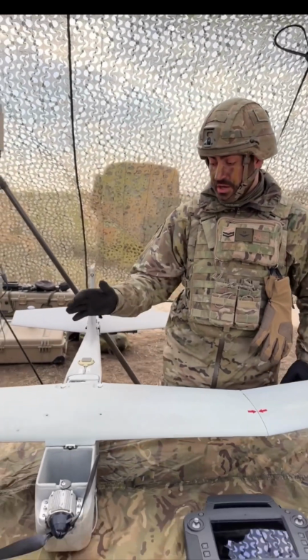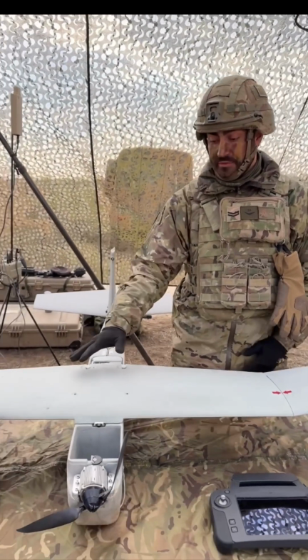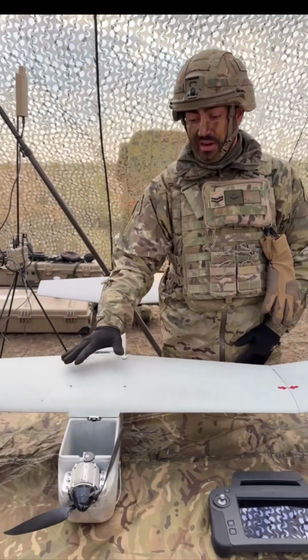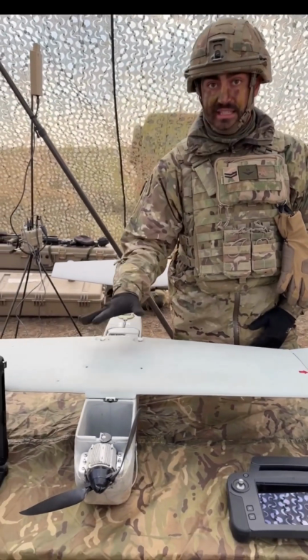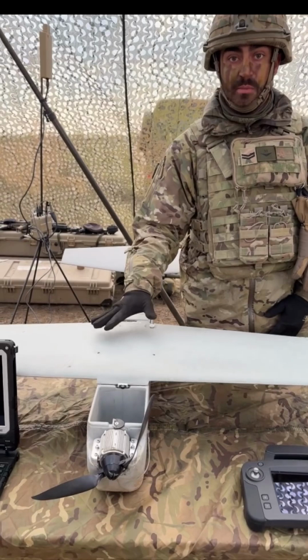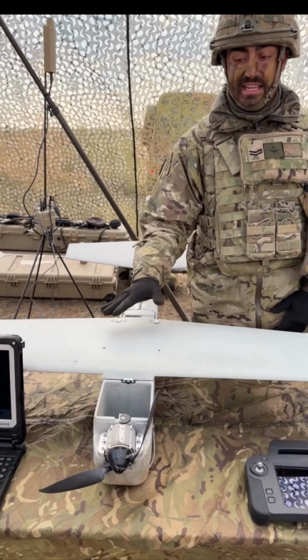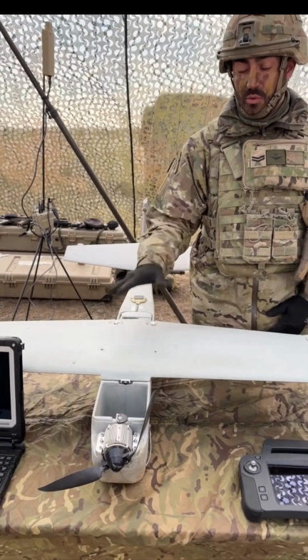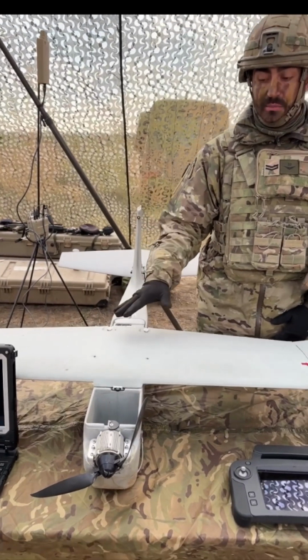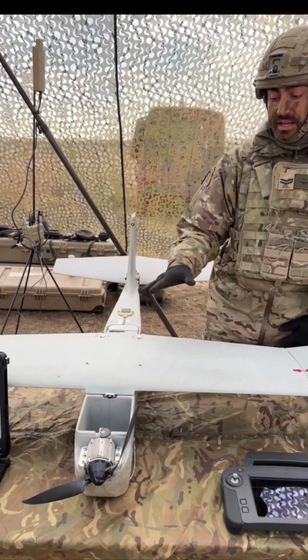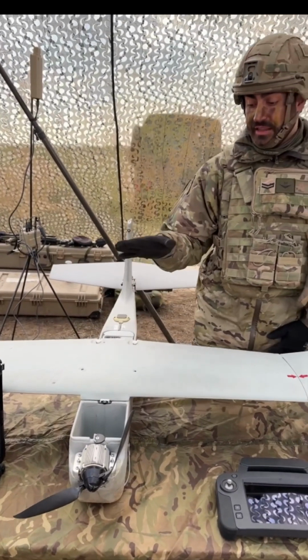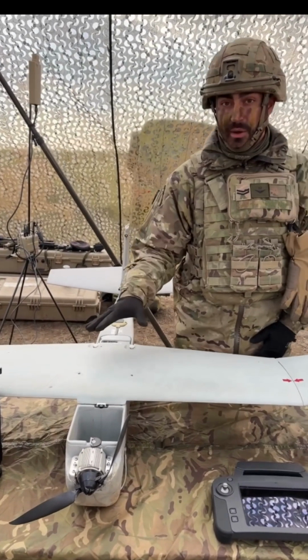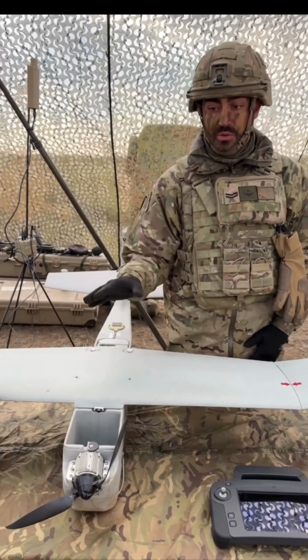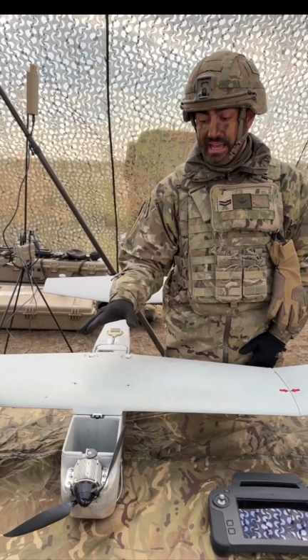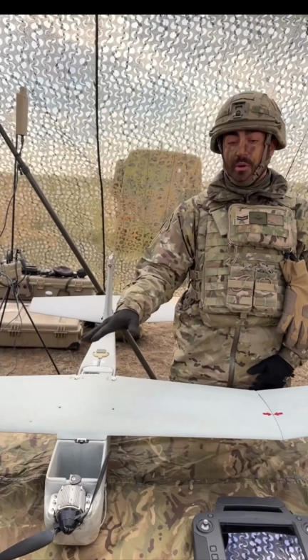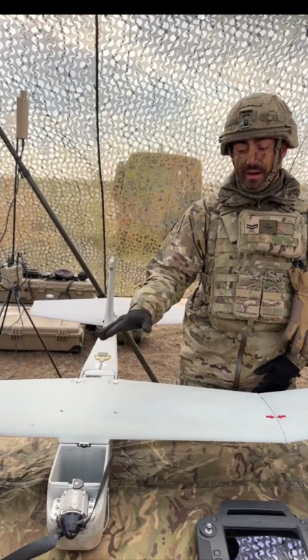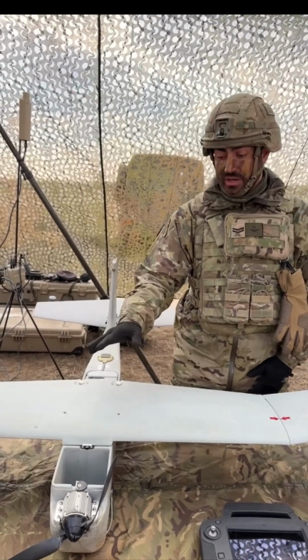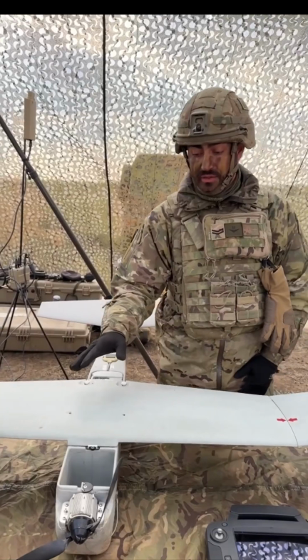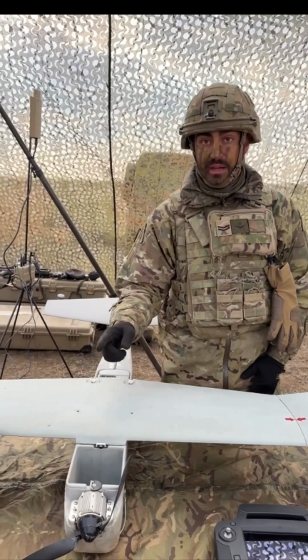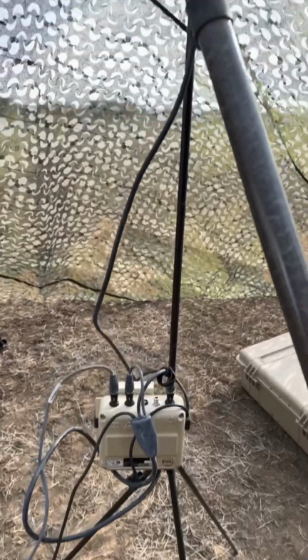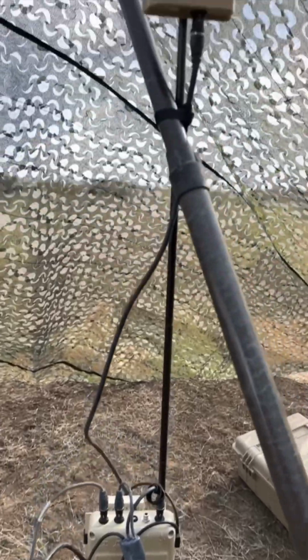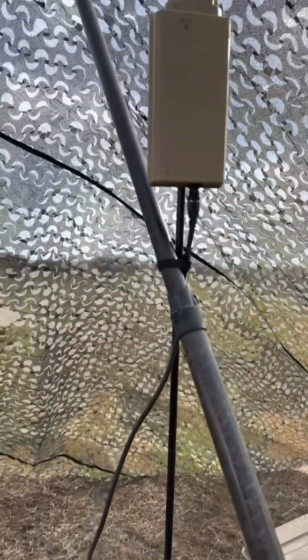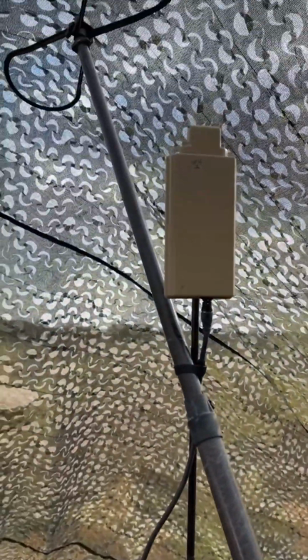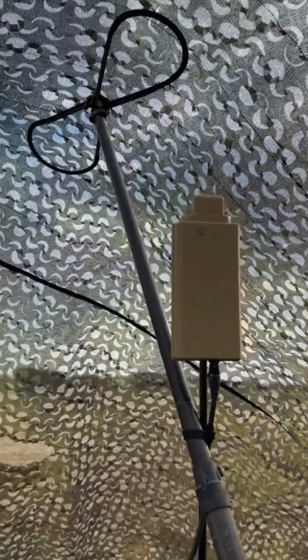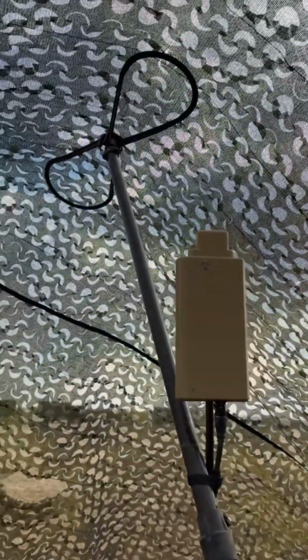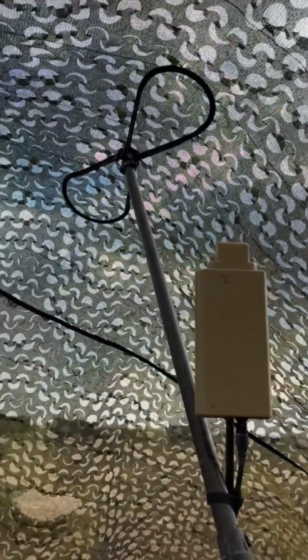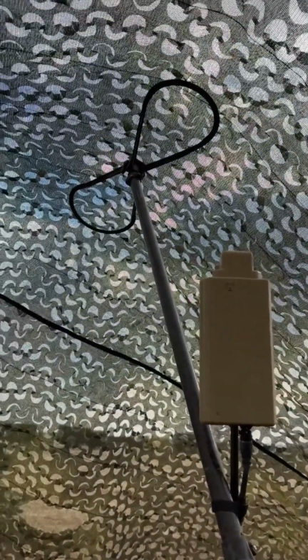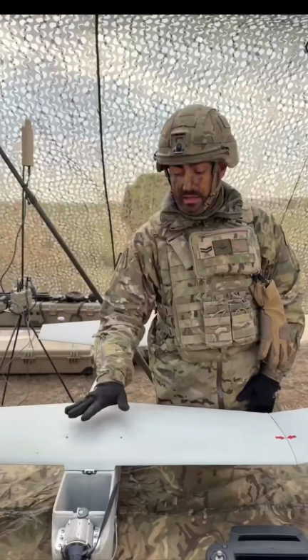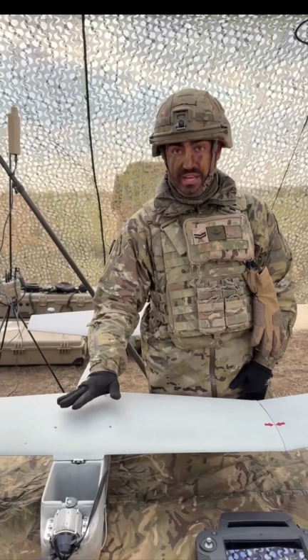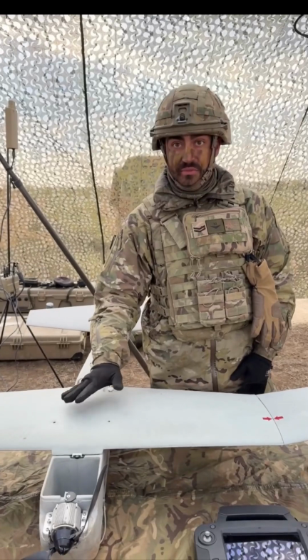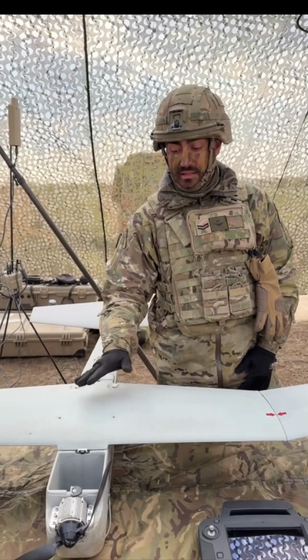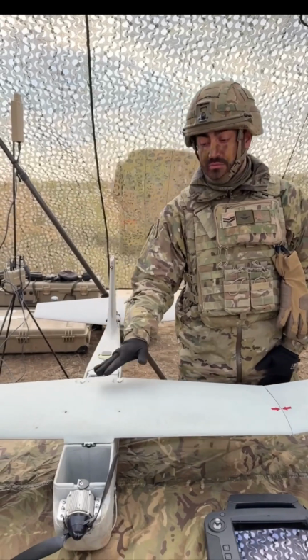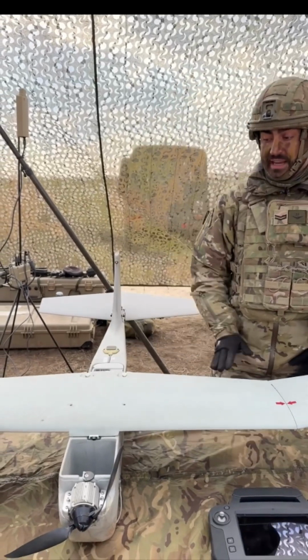What I have in front of me right here is the PUMA AE, standing for All Environment. This can go up to 20k, with a 2.5 hour battery life. With the omnidirectional, it can go 10 kilometers, up to 10,000 feet — really good bit of kit.